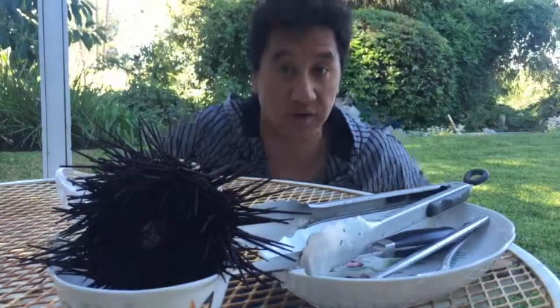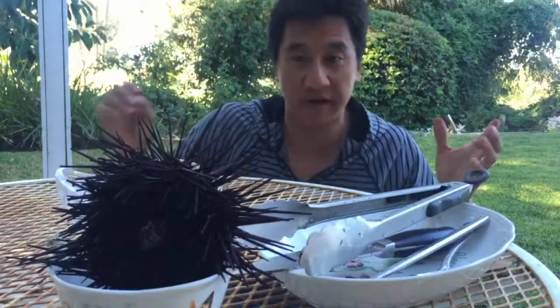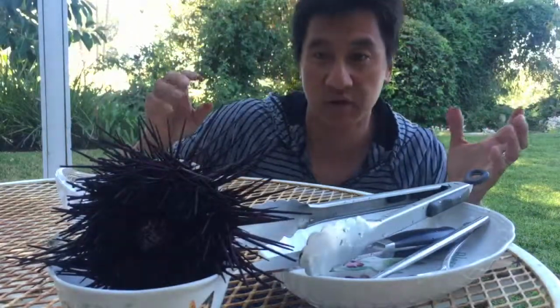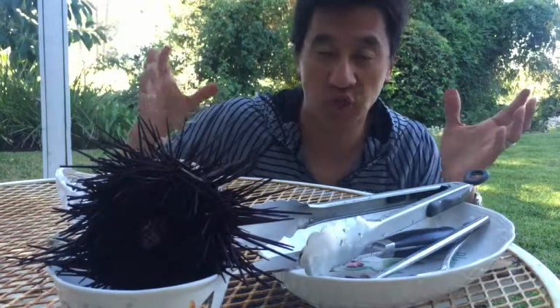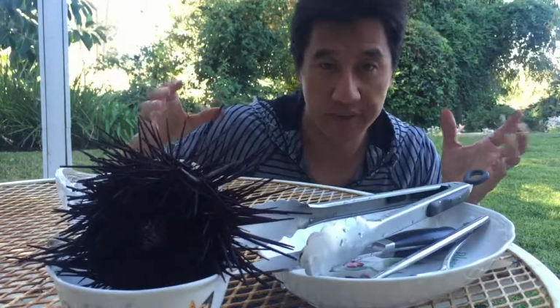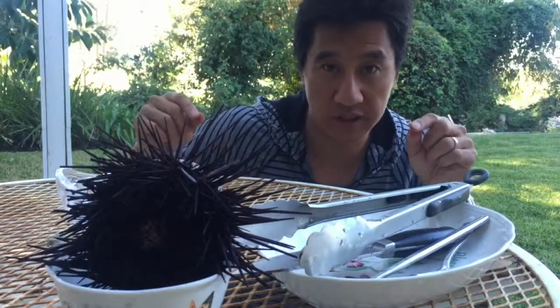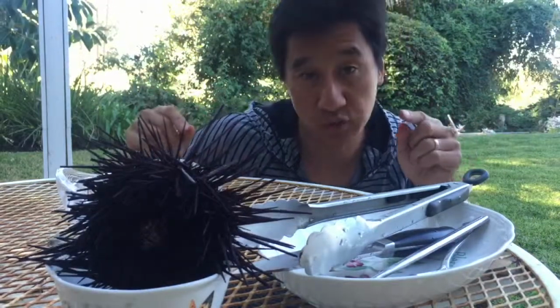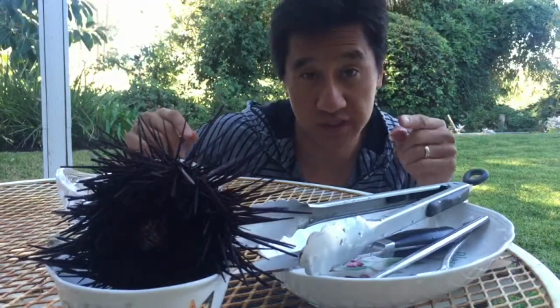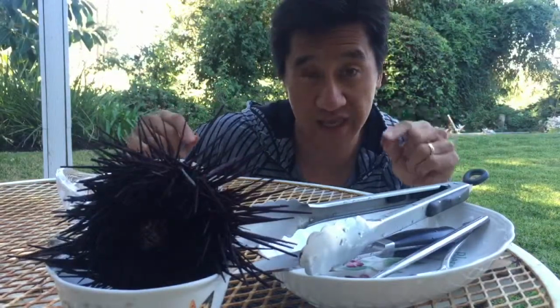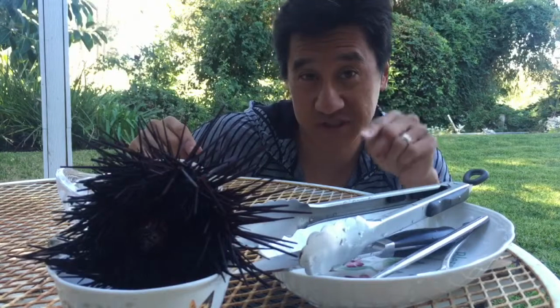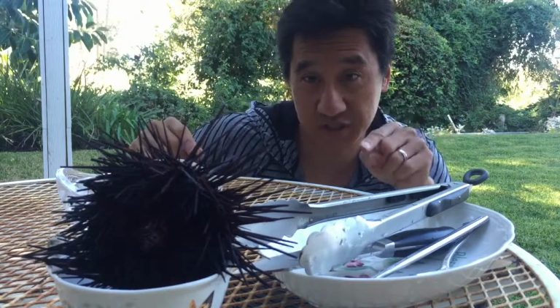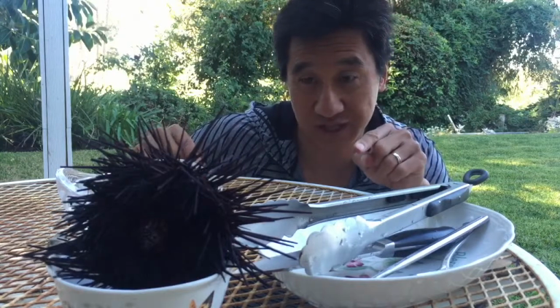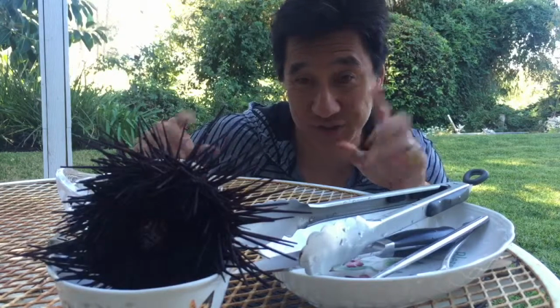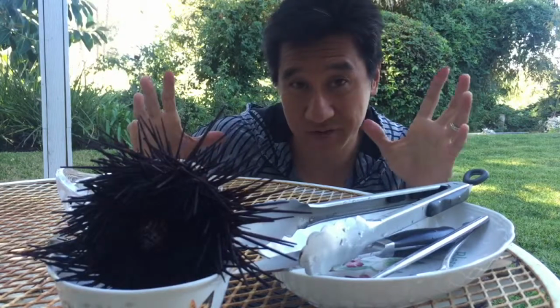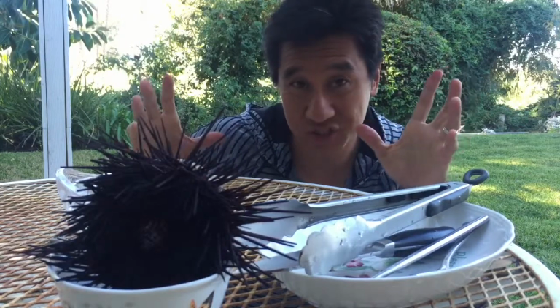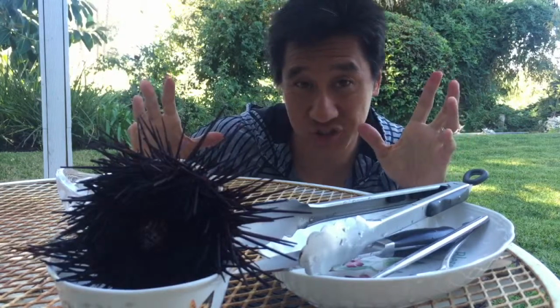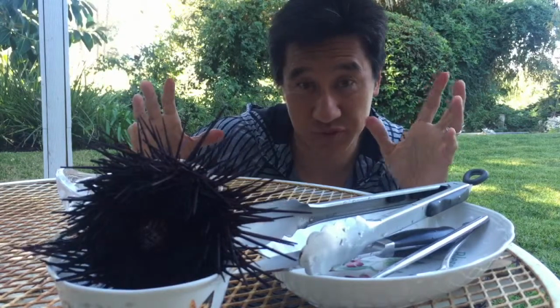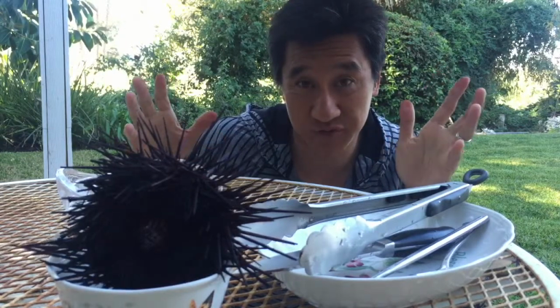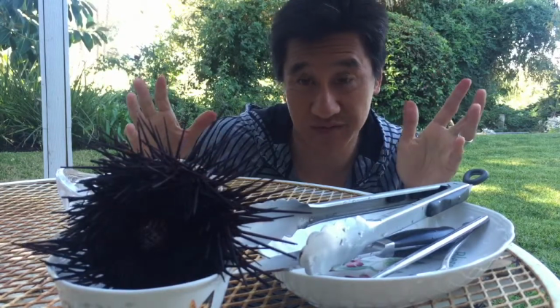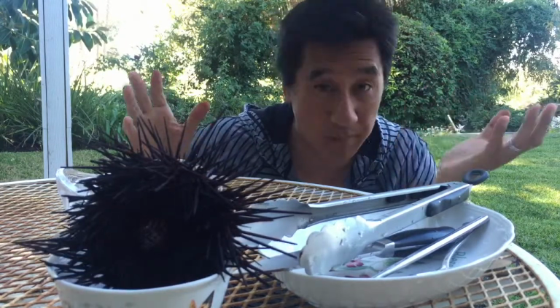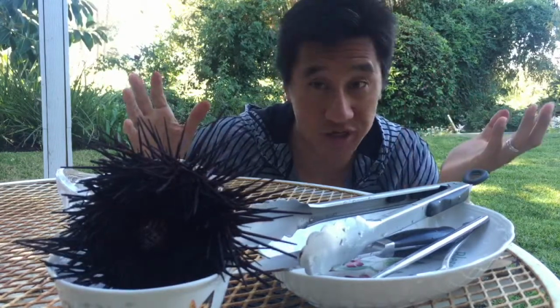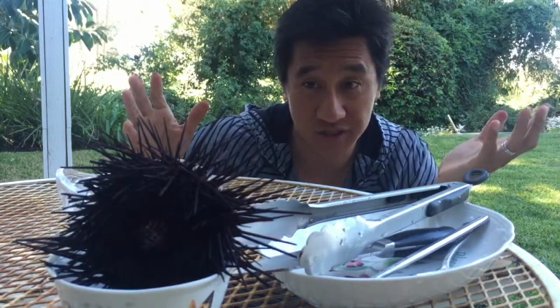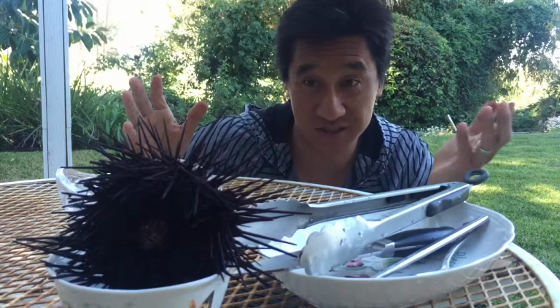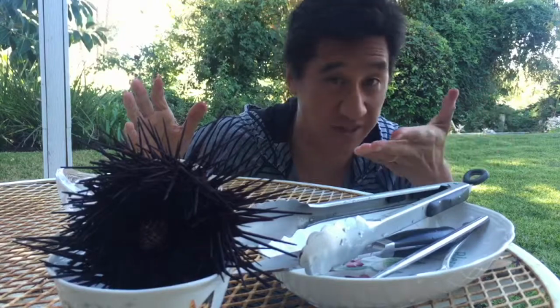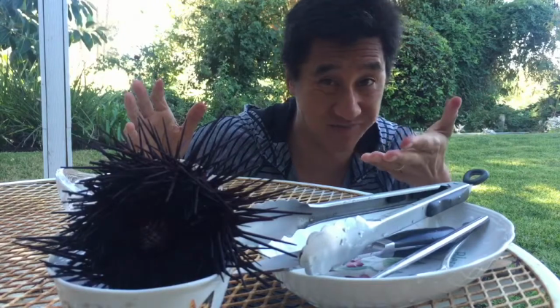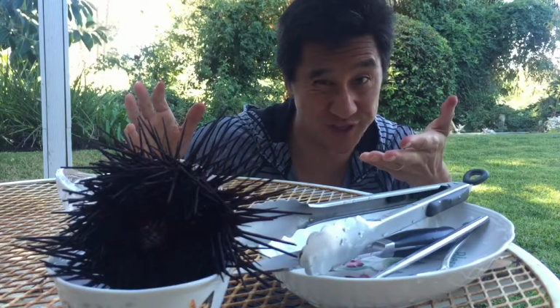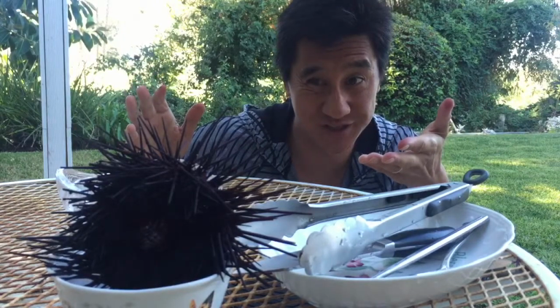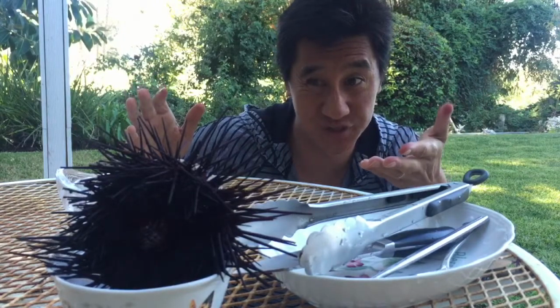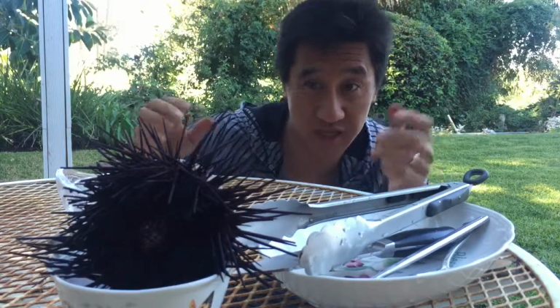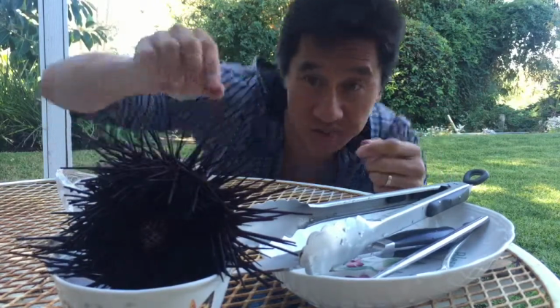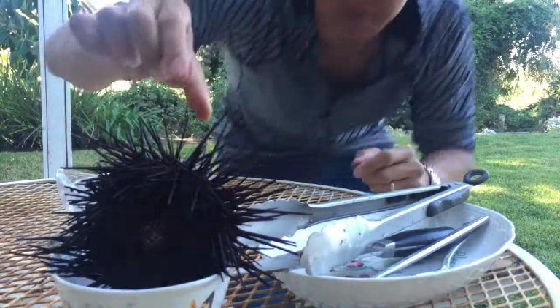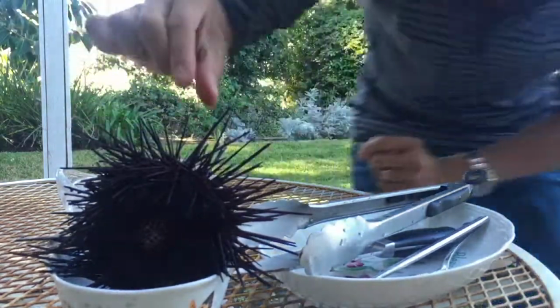Alright everybody, we're going to open up Ooni. Ooni is an egg from the sea urchin. We just got back from the beach — we just went surfing and my mom saw these amazing delicious delicacies, so we went to get it. Let me show you what it looks like.